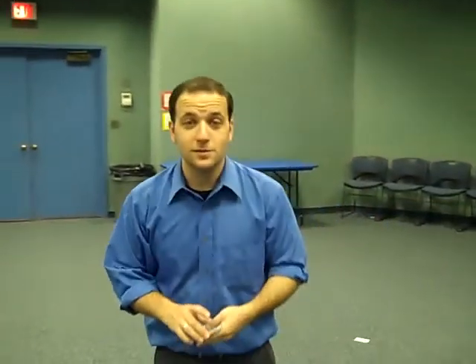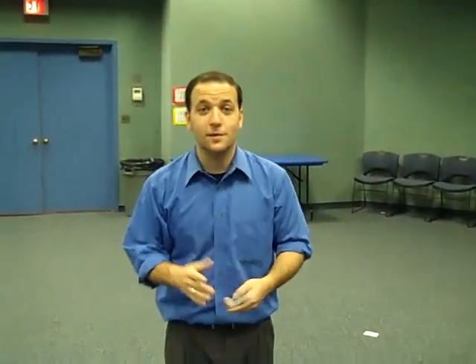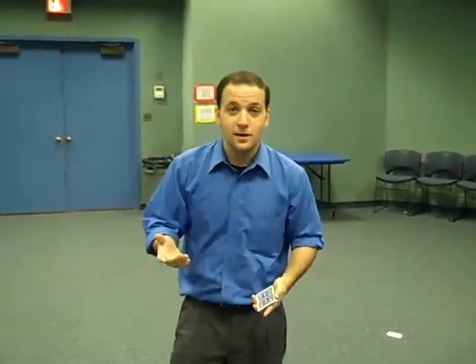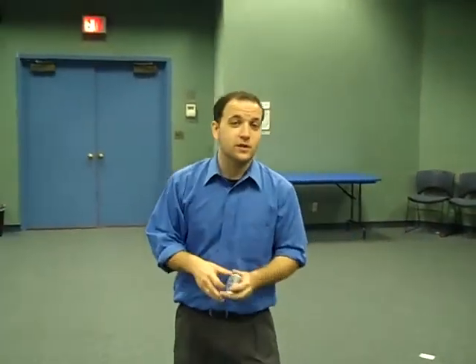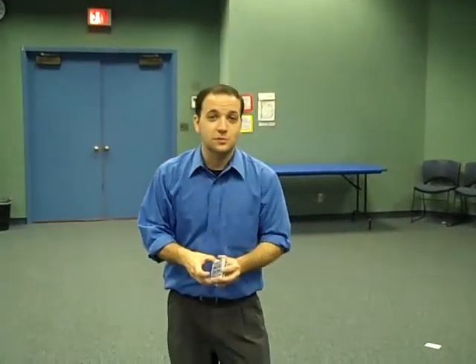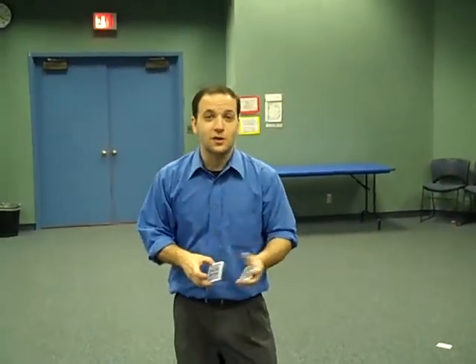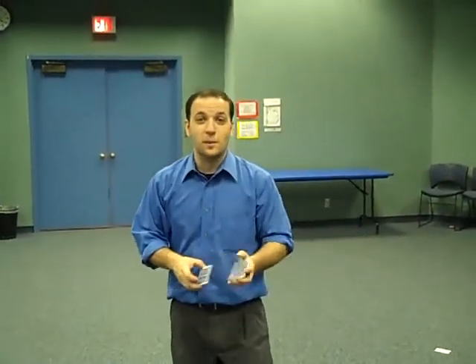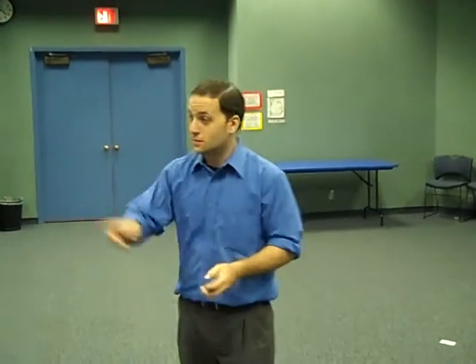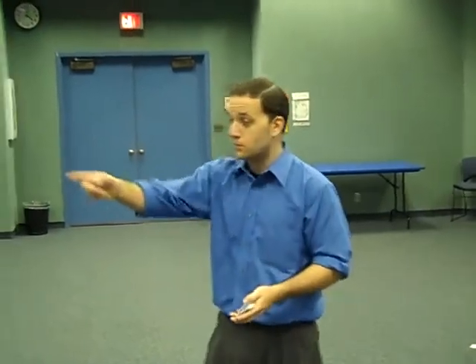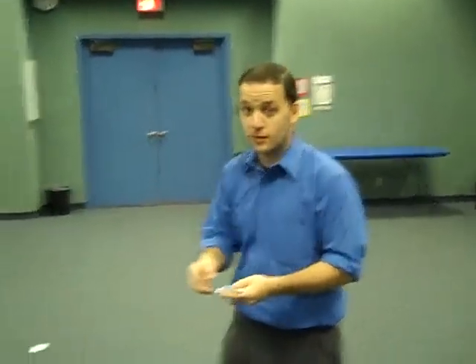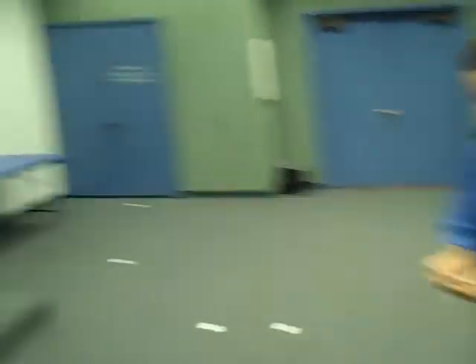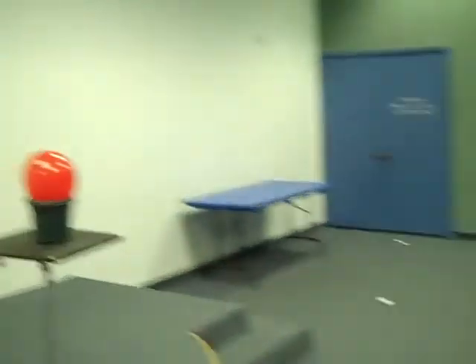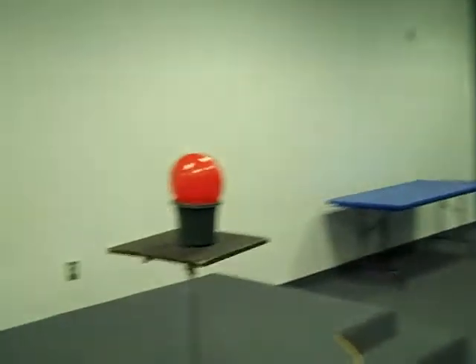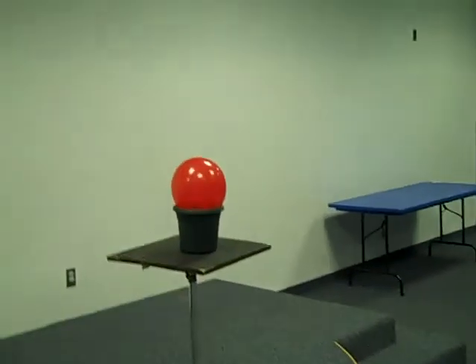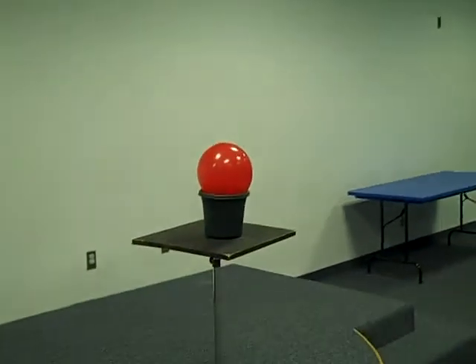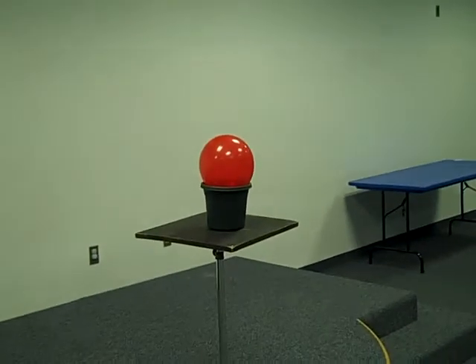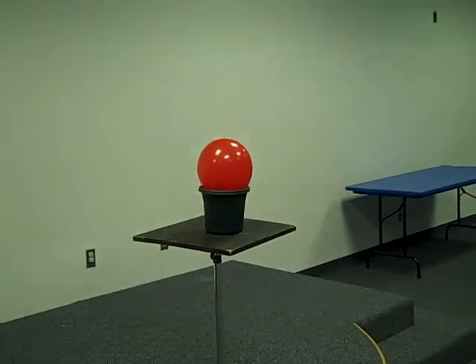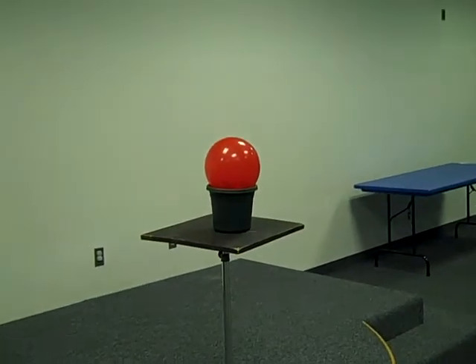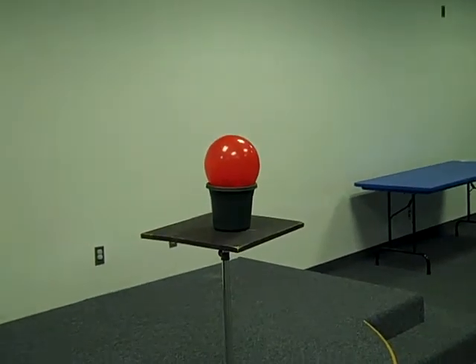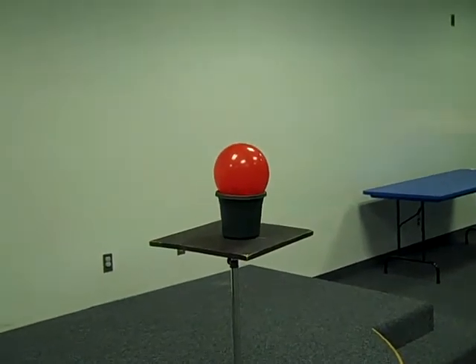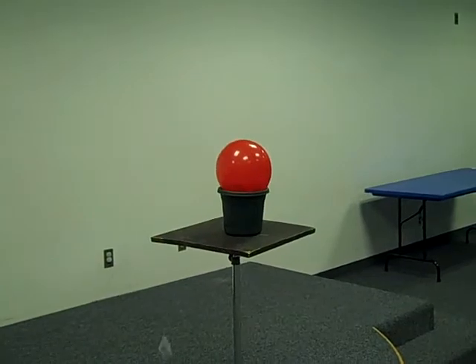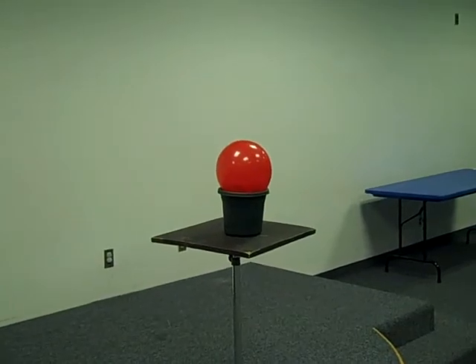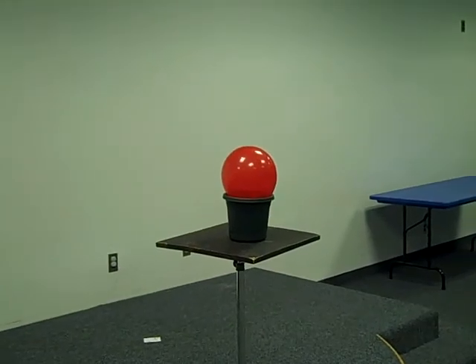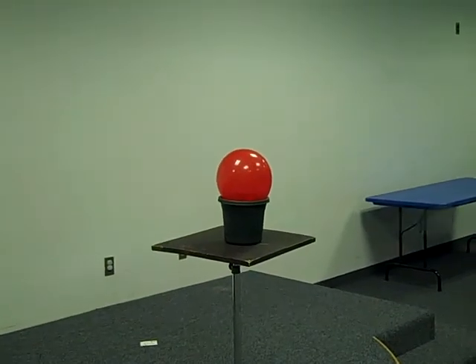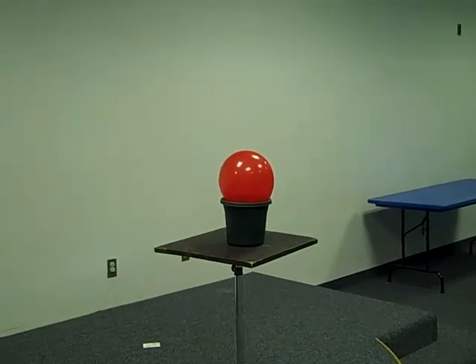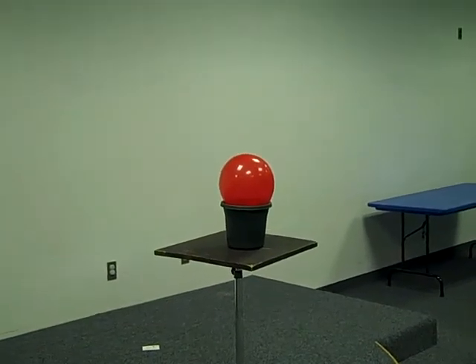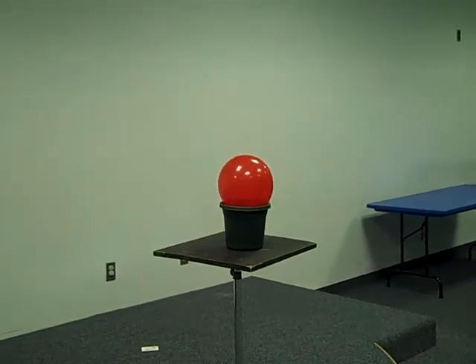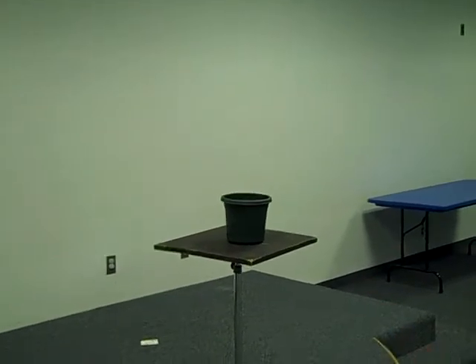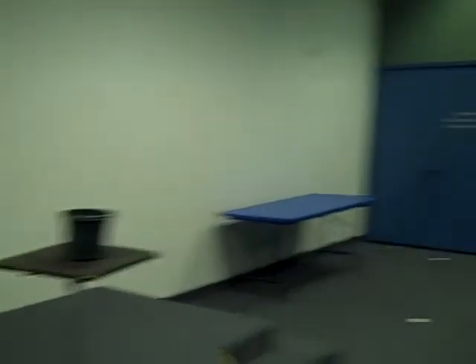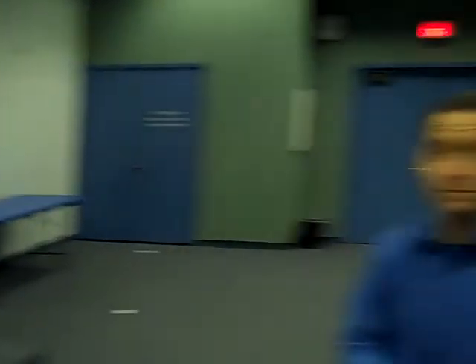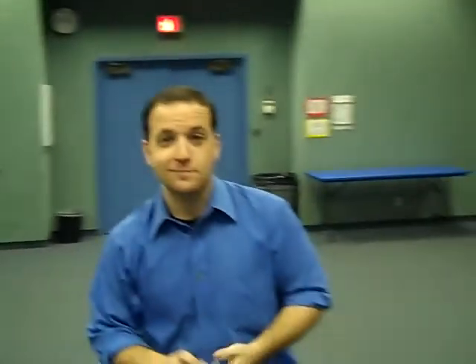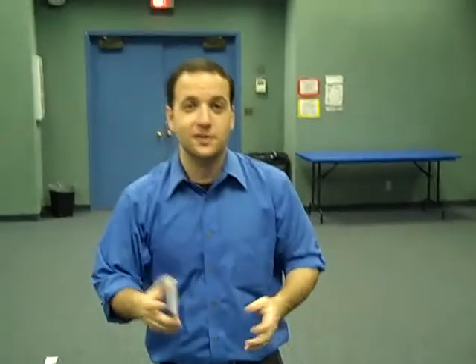You can do card throwing with power. This is like in Ricky Jay's books, cards as weapons. We have a balloon right here — this is card throwing with a lot of bricks behind it. Watch. There you go.